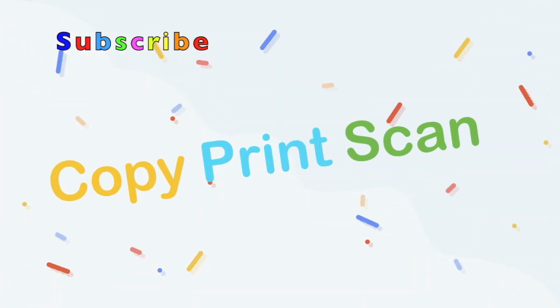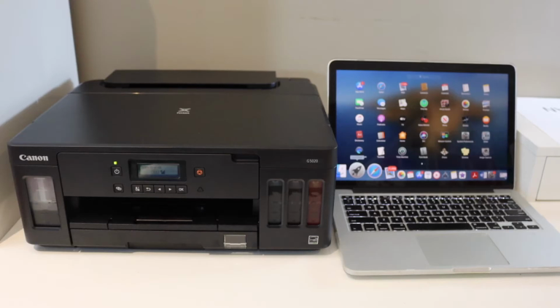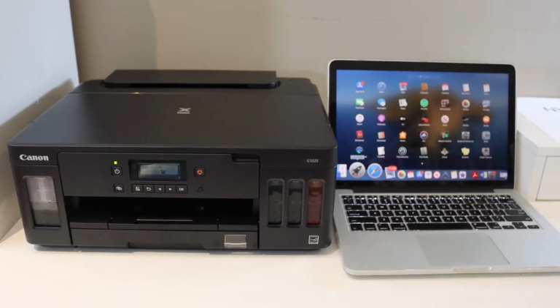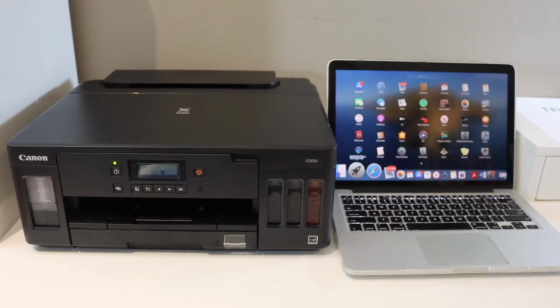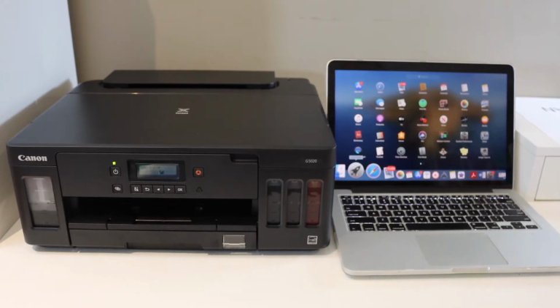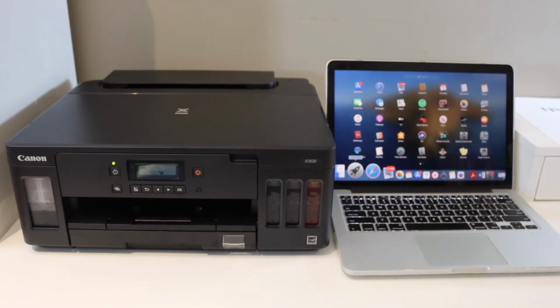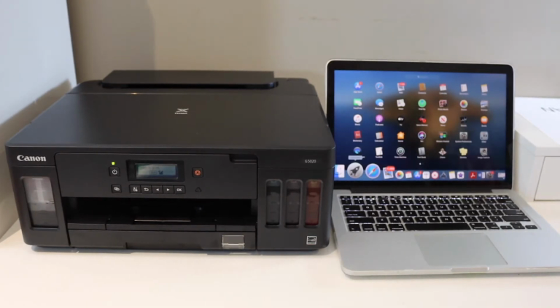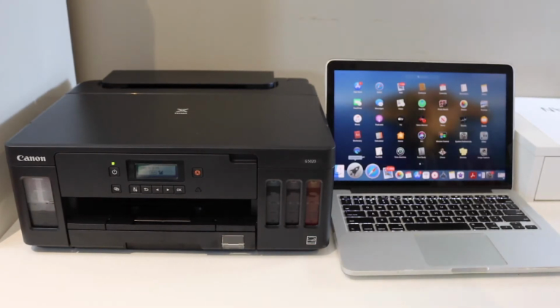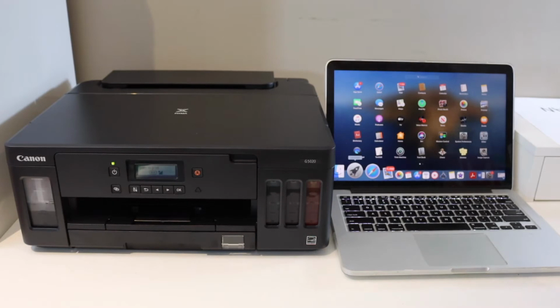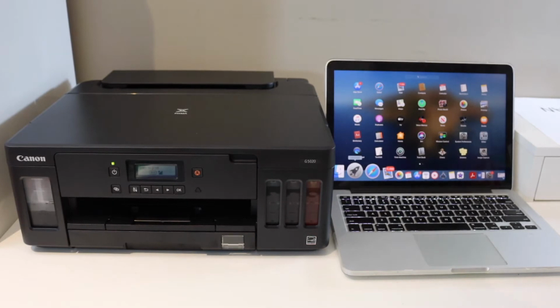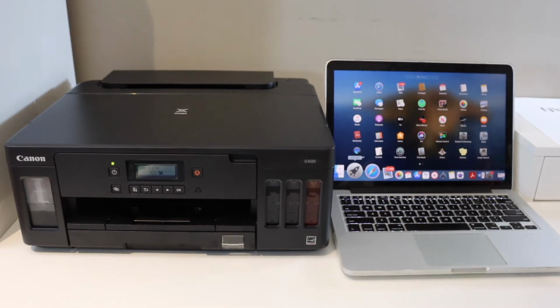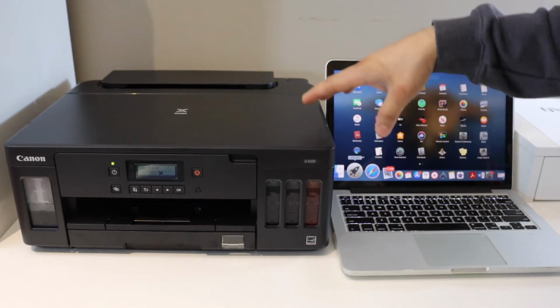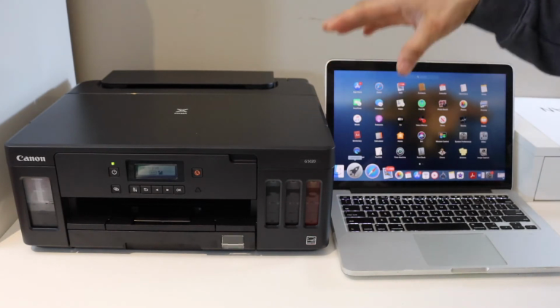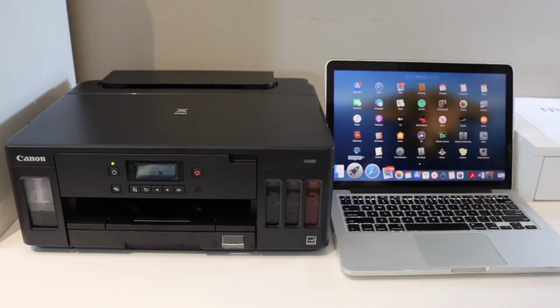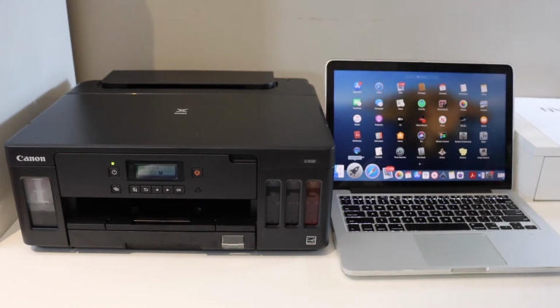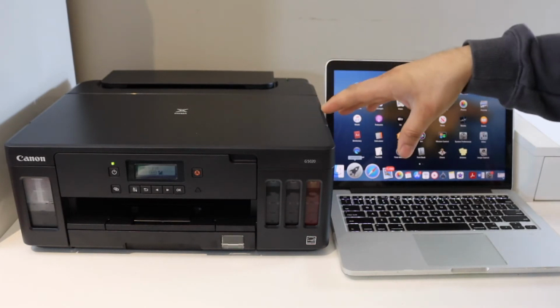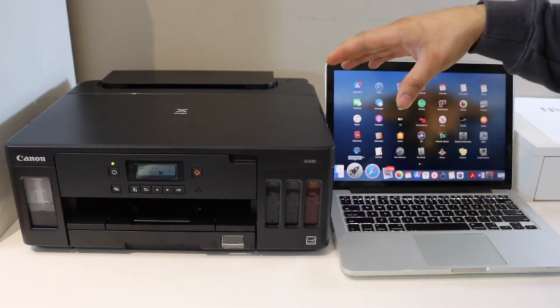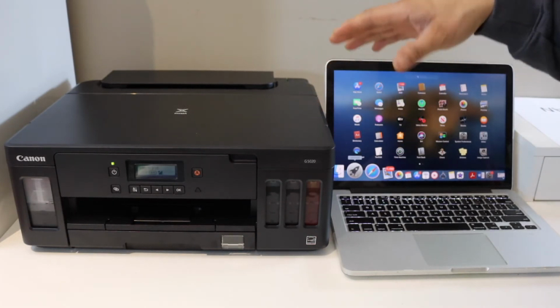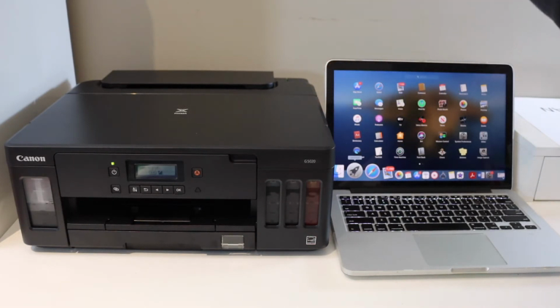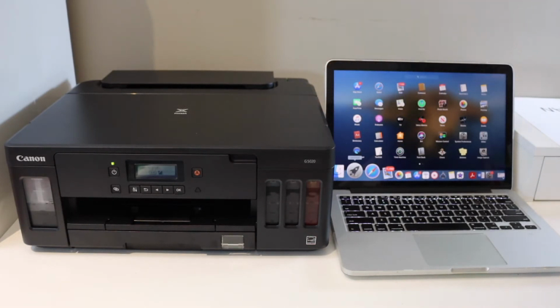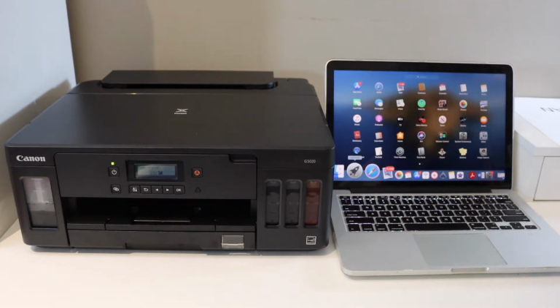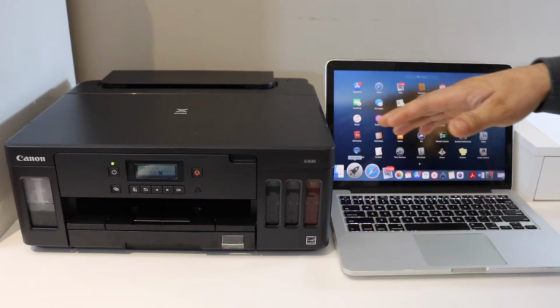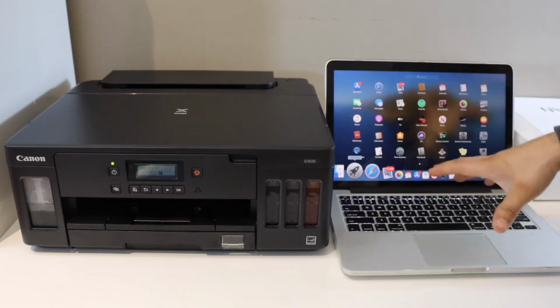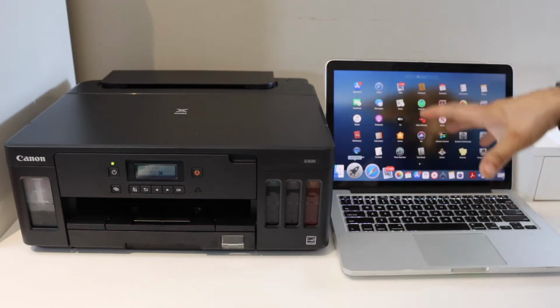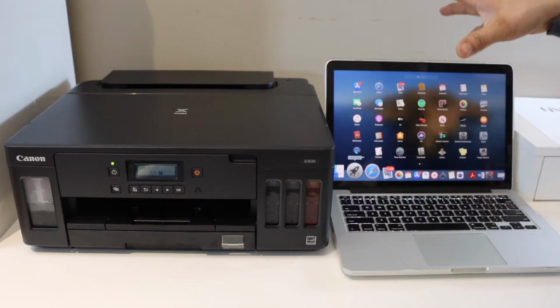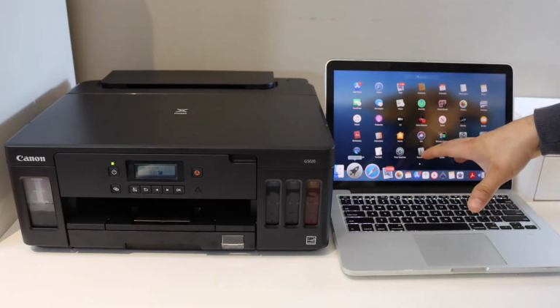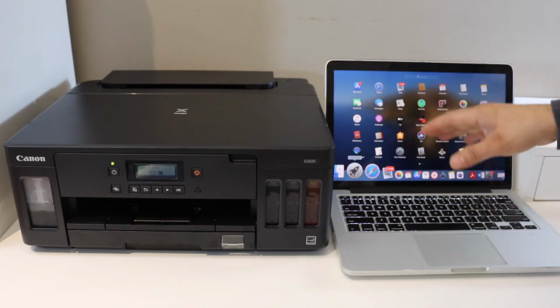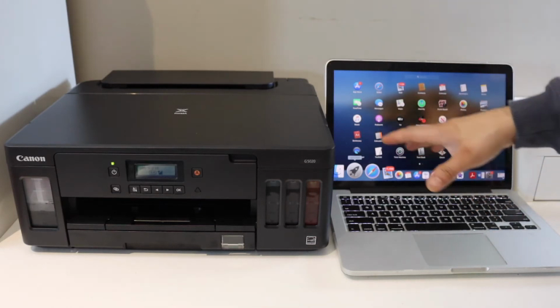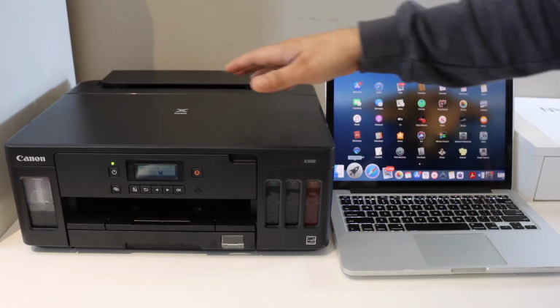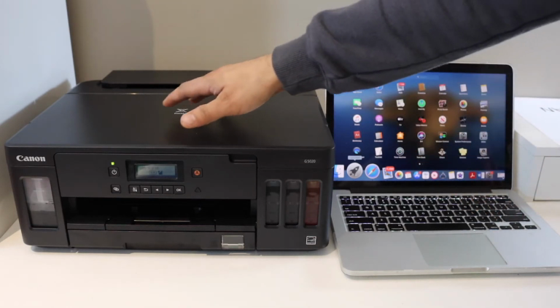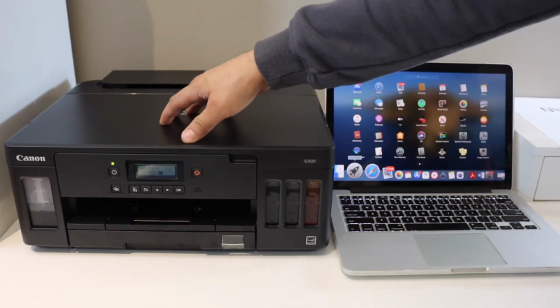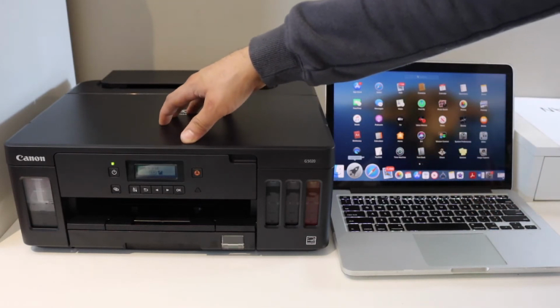In this video, I'm going to show you how to do the setup of your Canon PIXMA G5000 series or G6000 series printer with the MacBook.